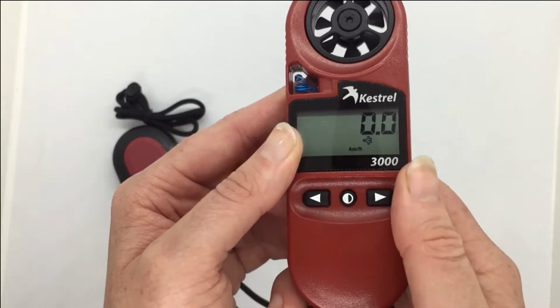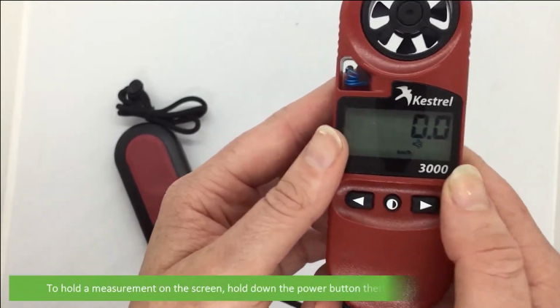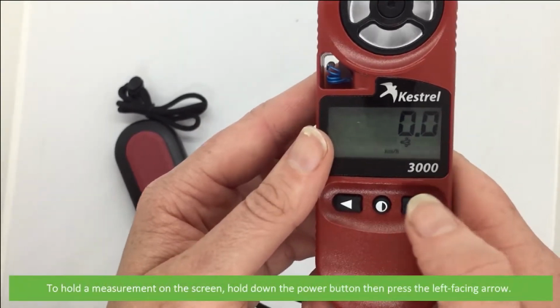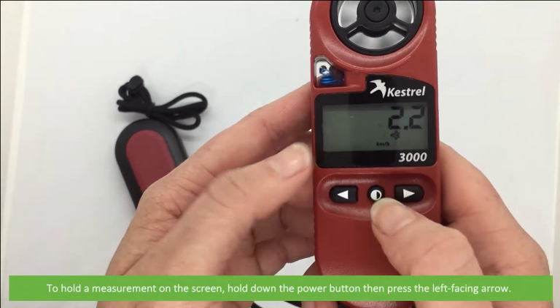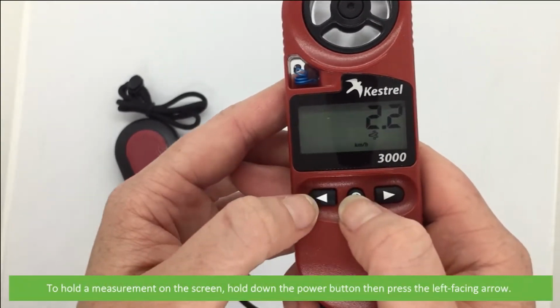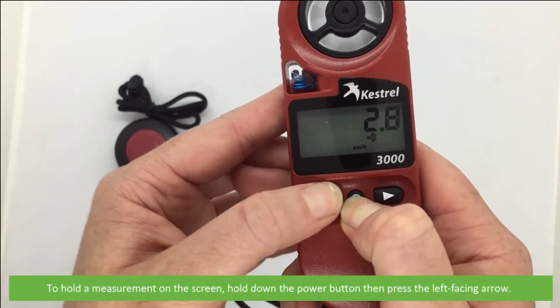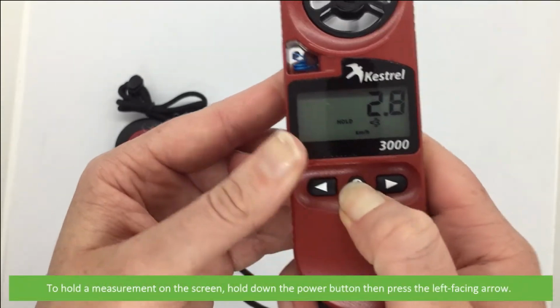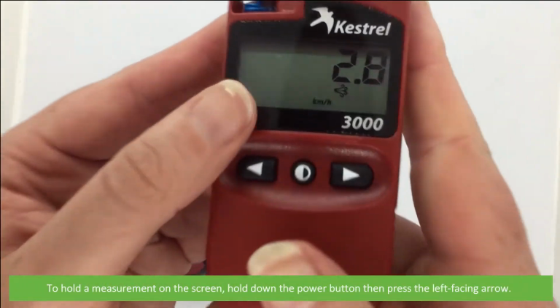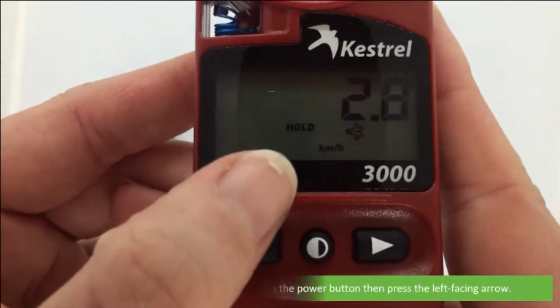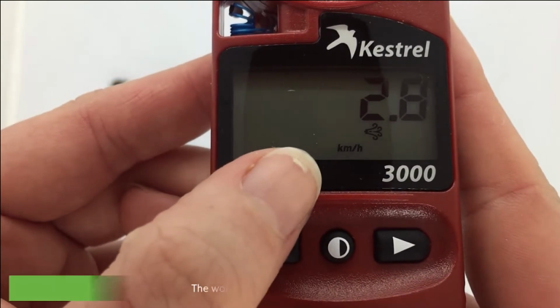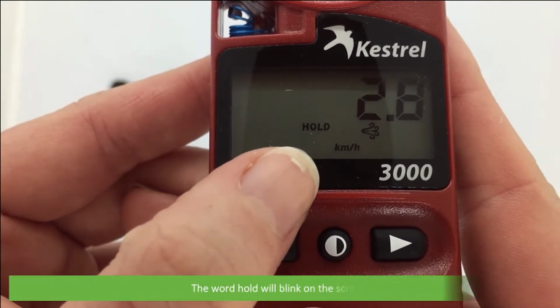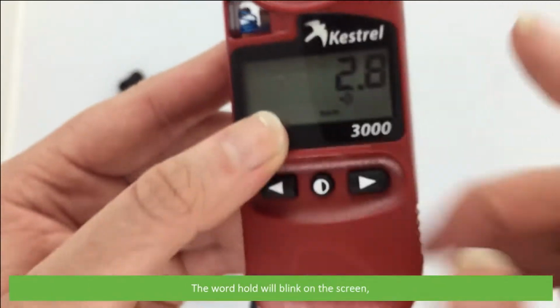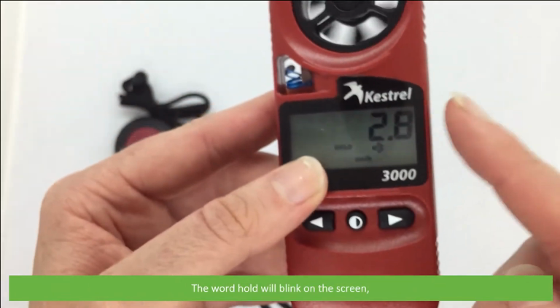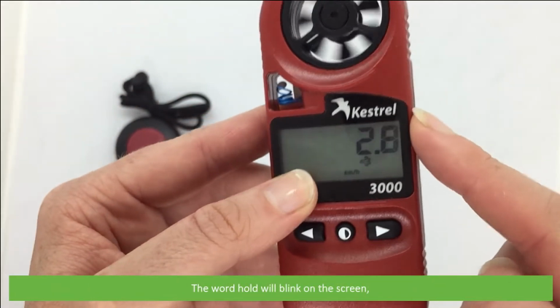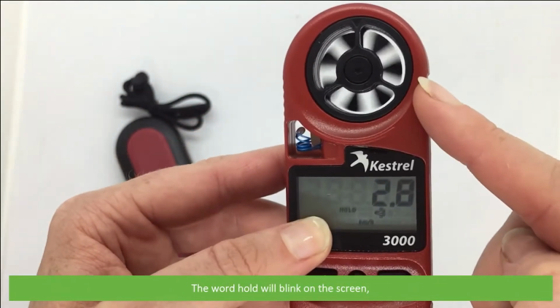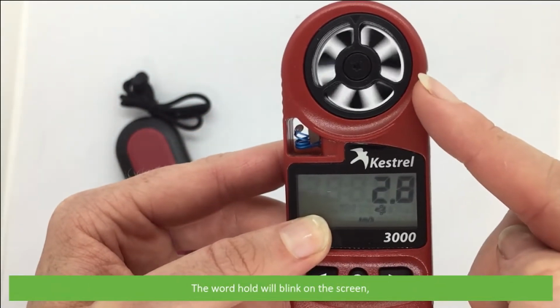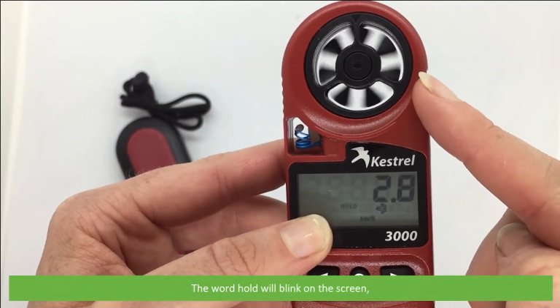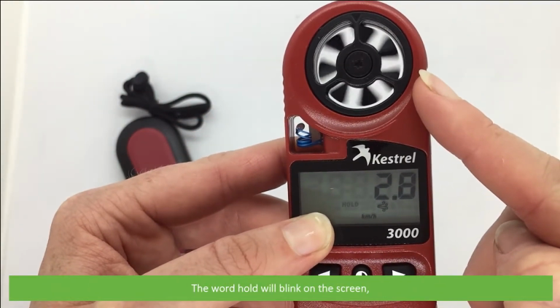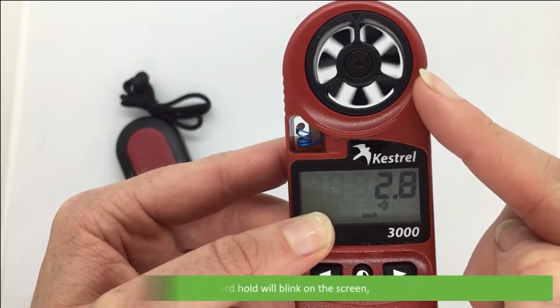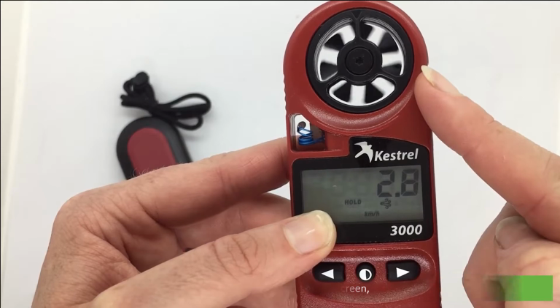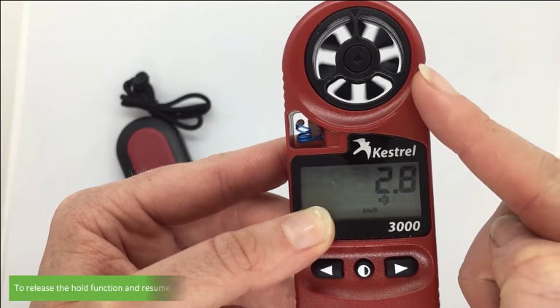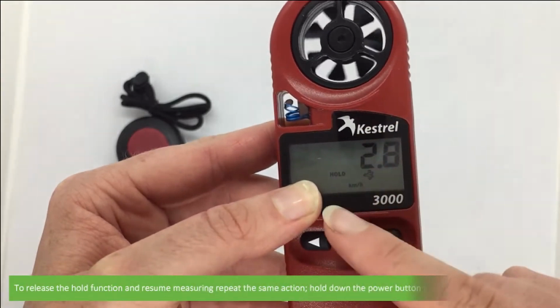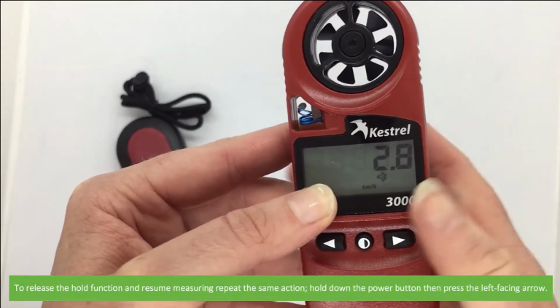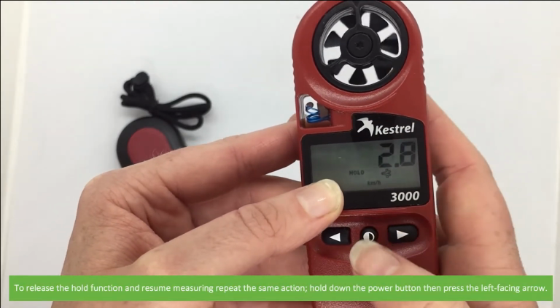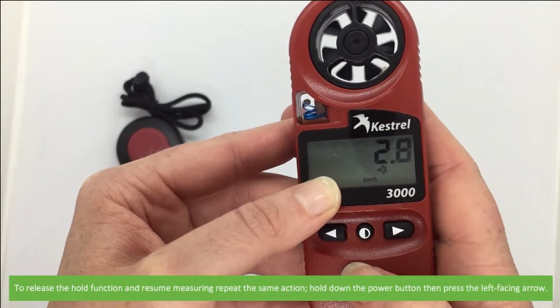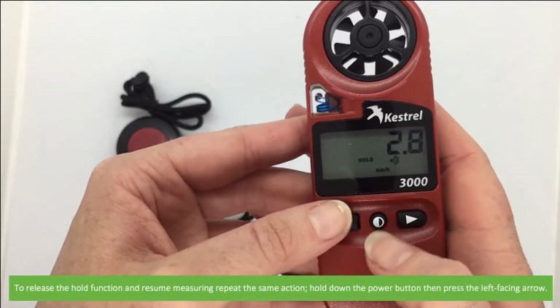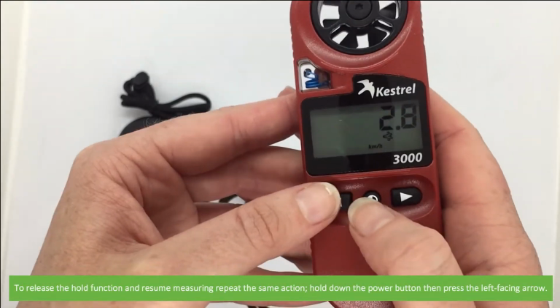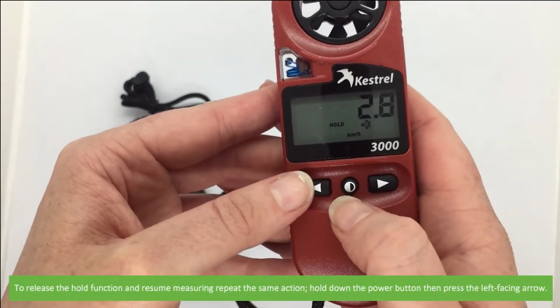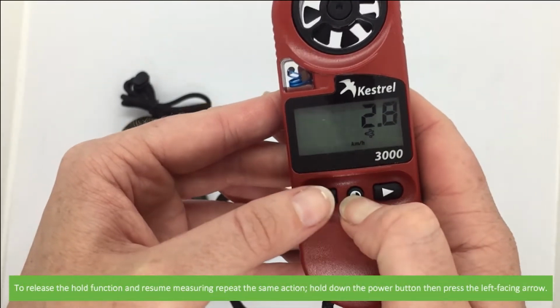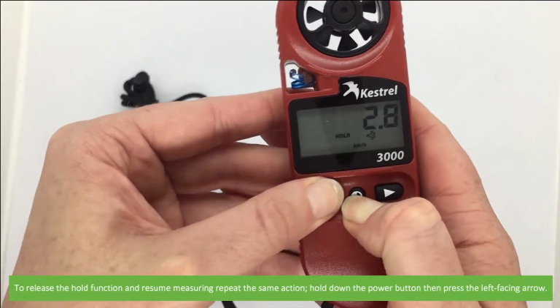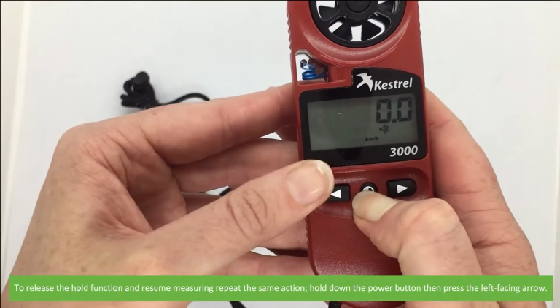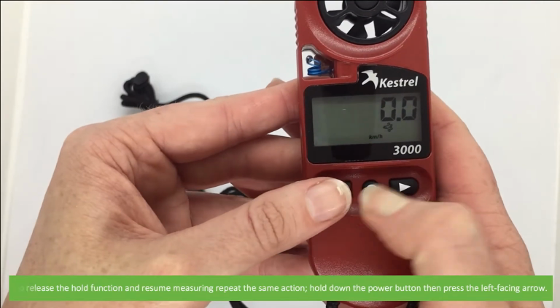To hold a measurement on the screen, hold down the power button and press the left facing arrow. The word hold will blink on the screen. To release the hold function and resume measuring, repeat the same action: hold down the power button then press the left facing arrow.